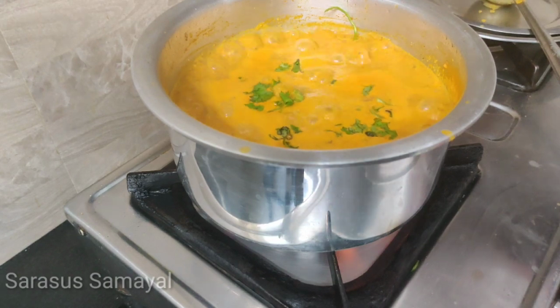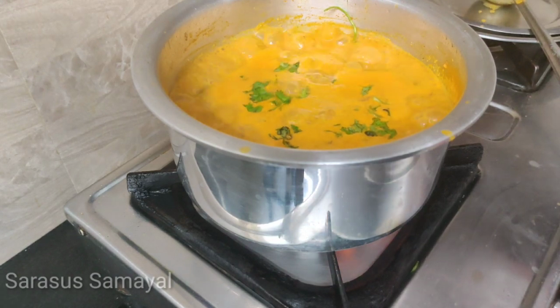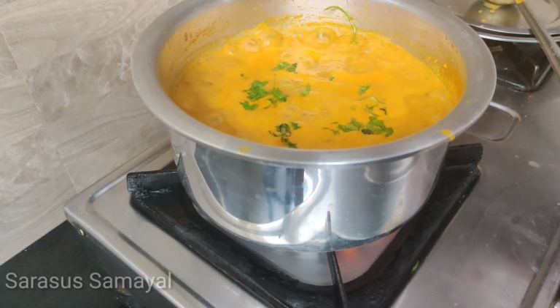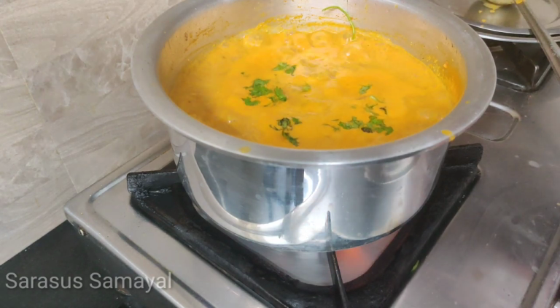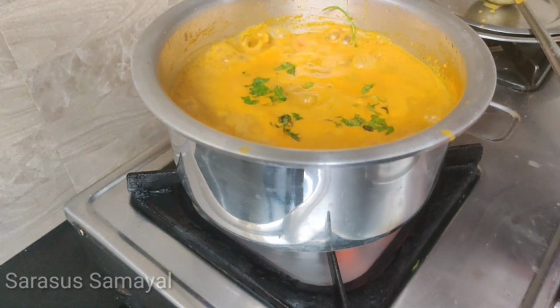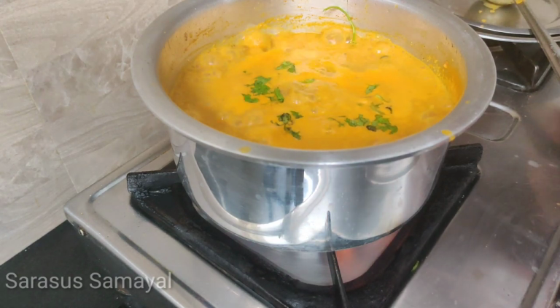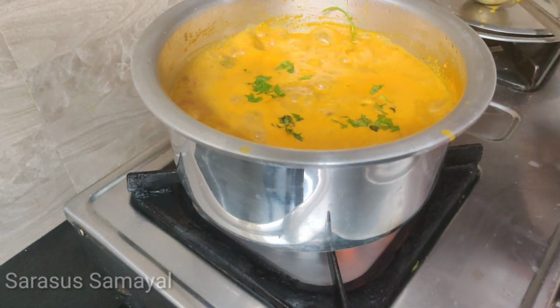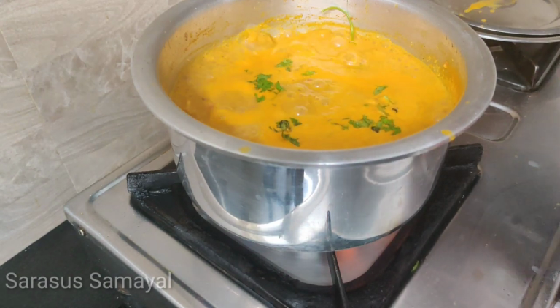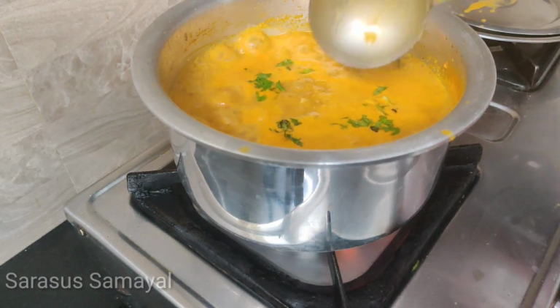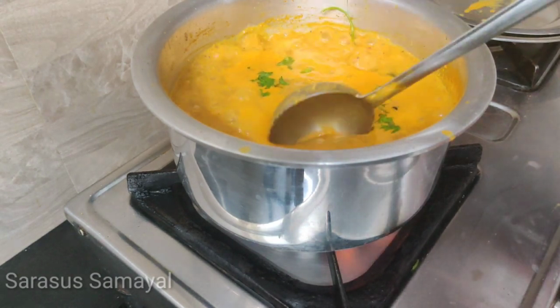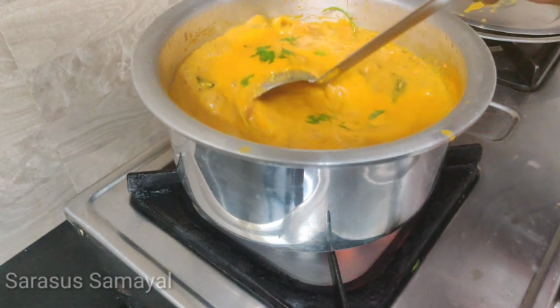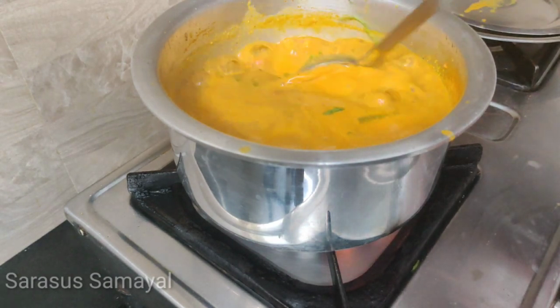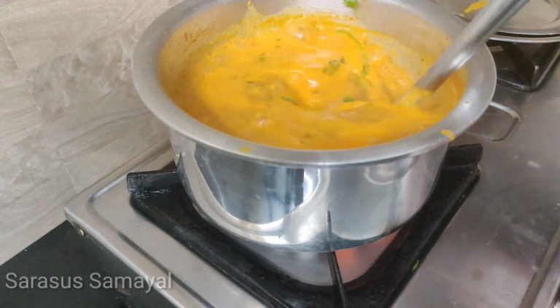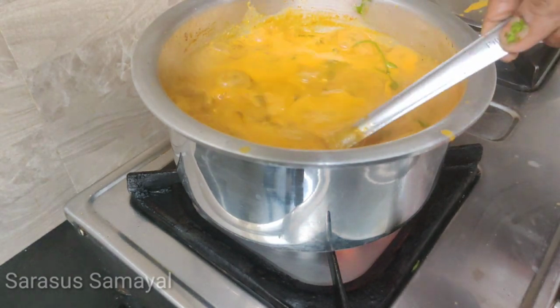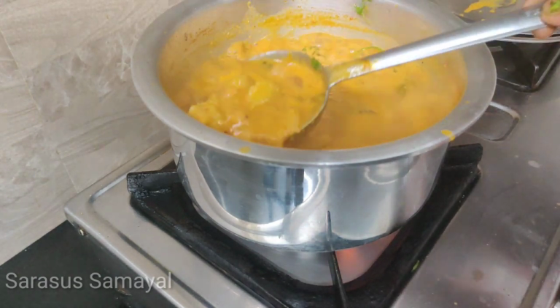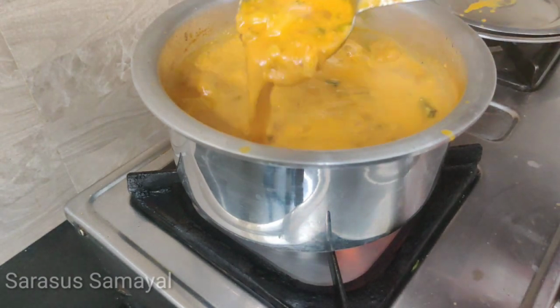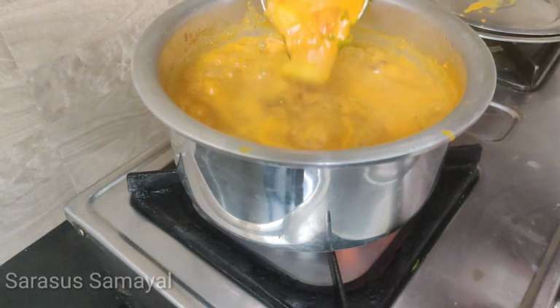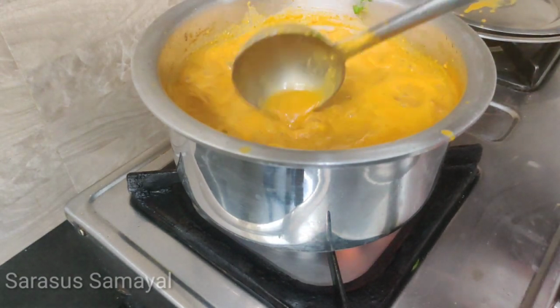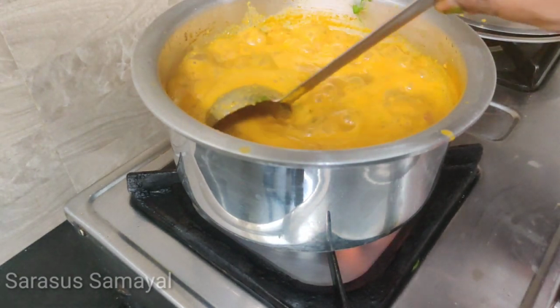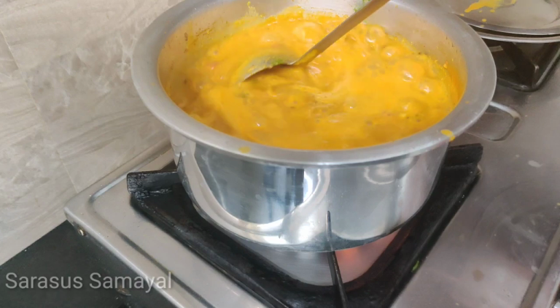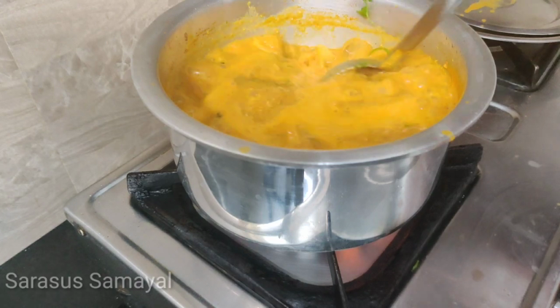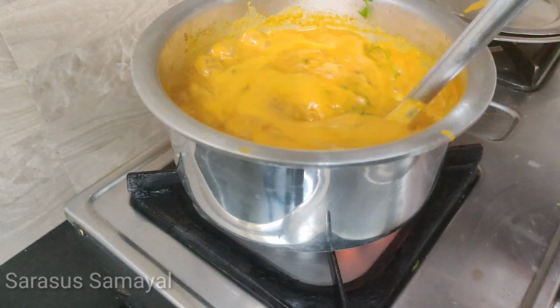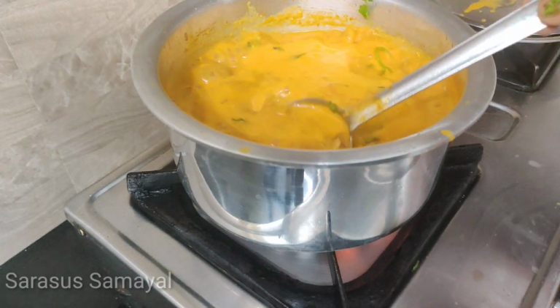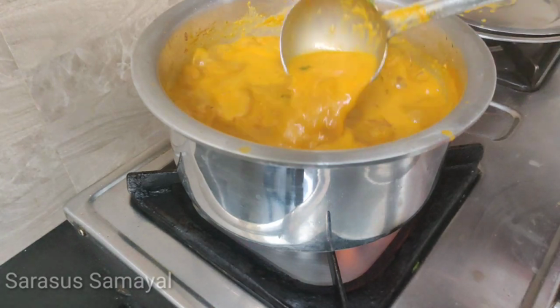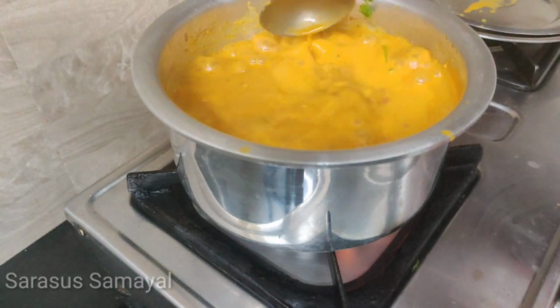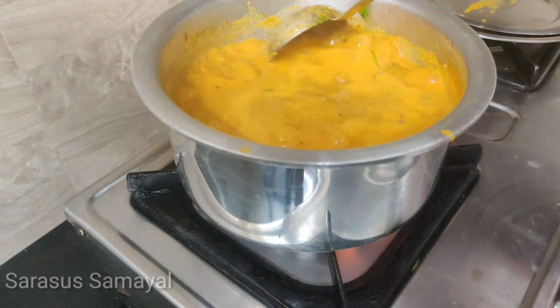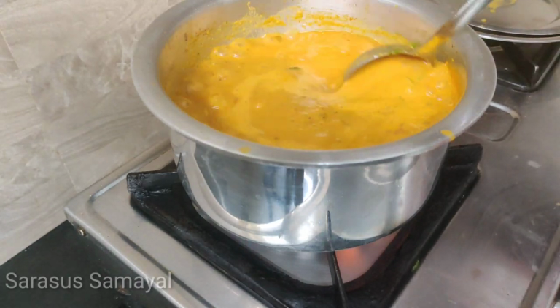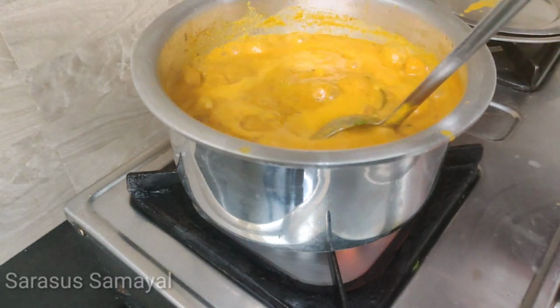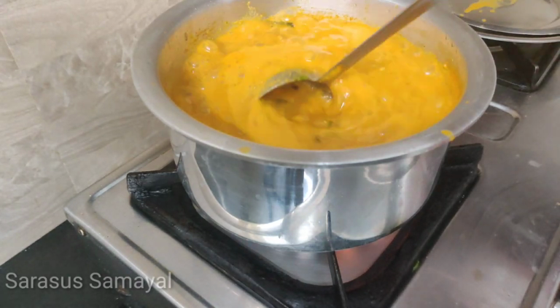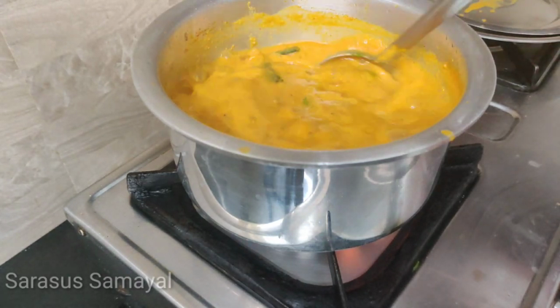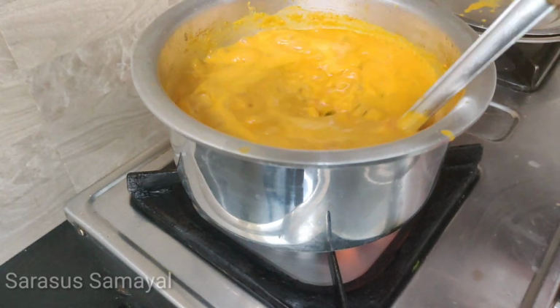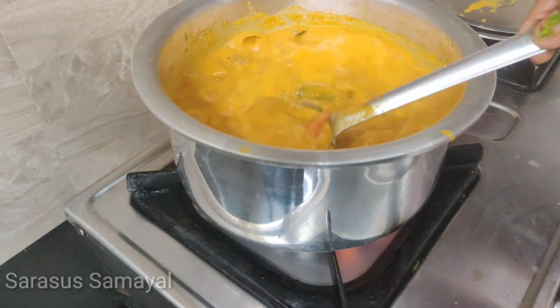Get a good gurma, chapati, idli — this is all very good. I am getting ready. I am ready for dinner.